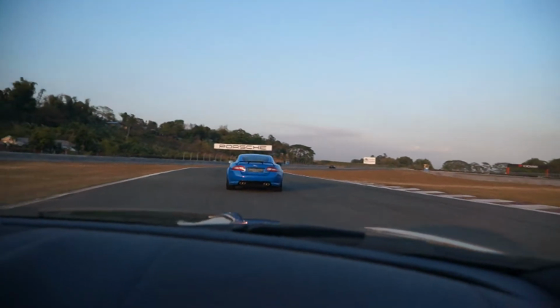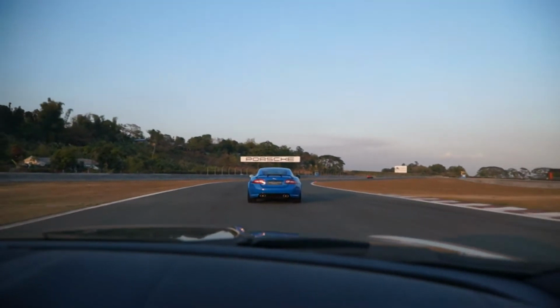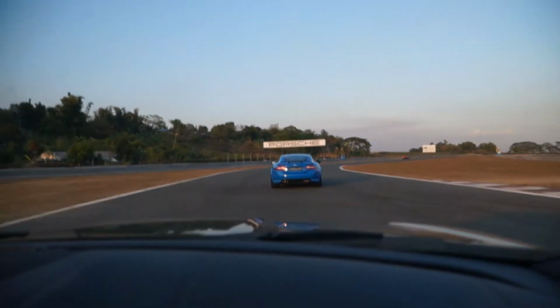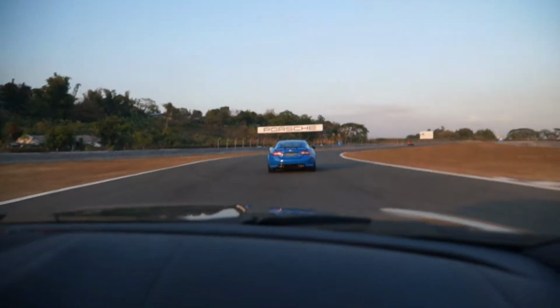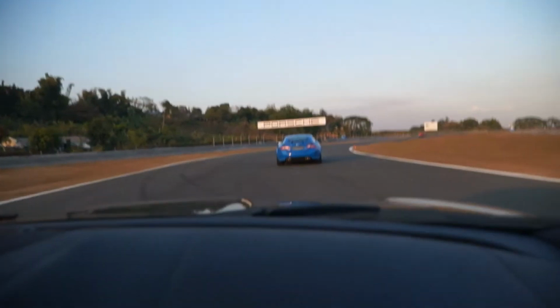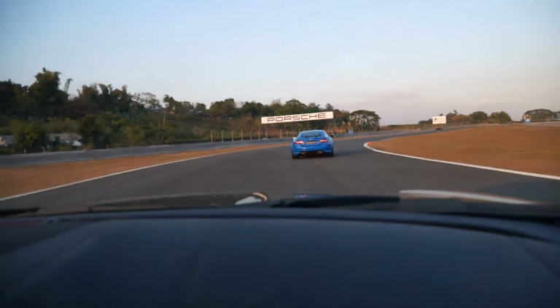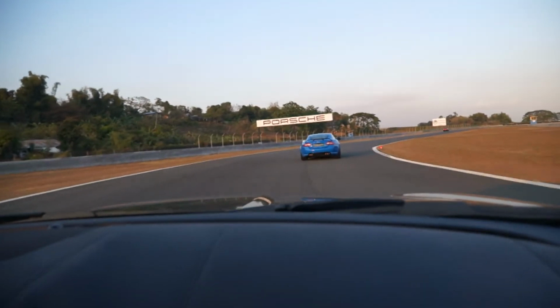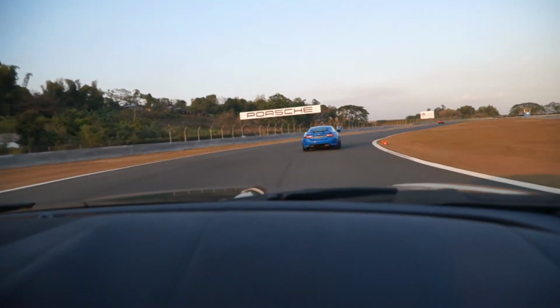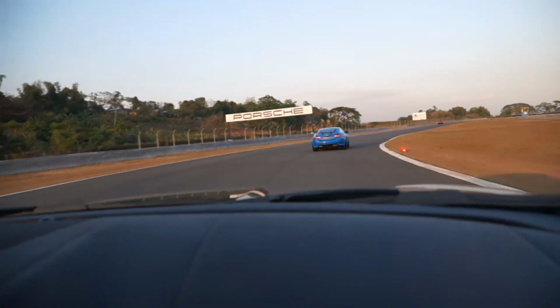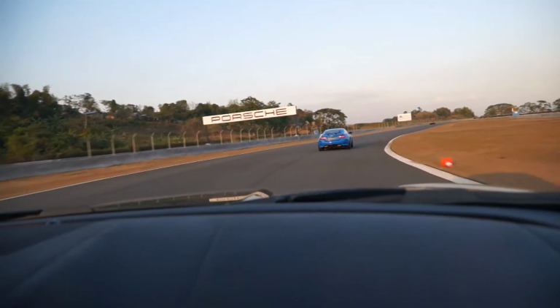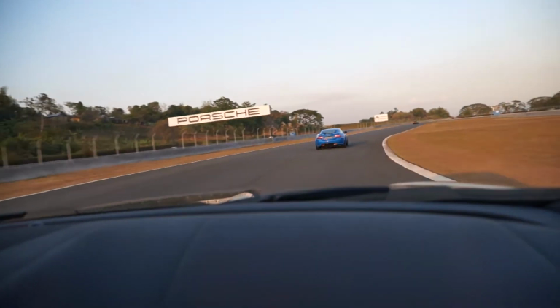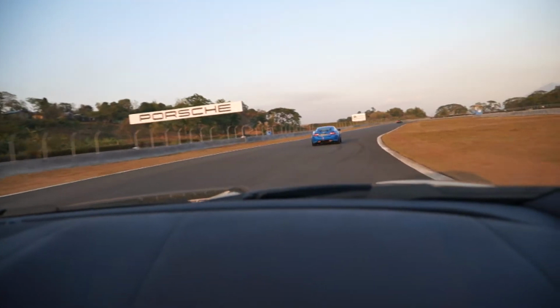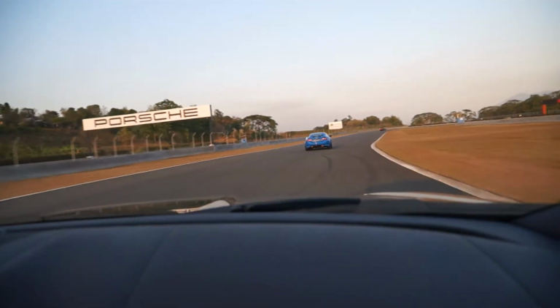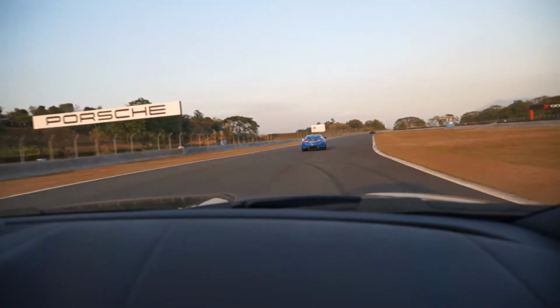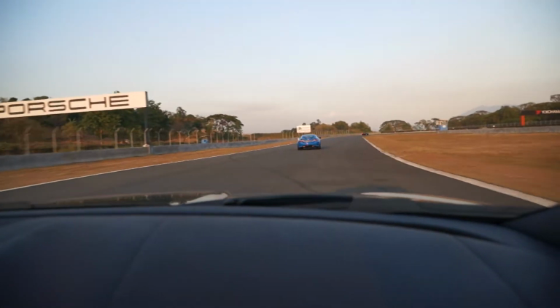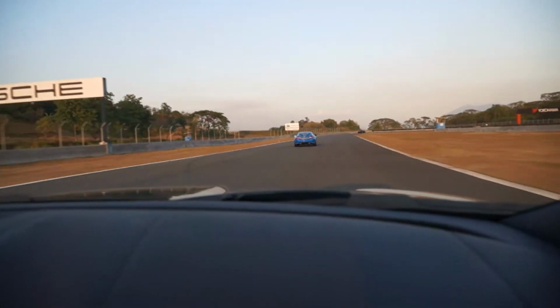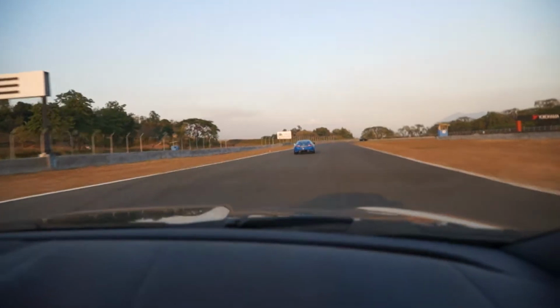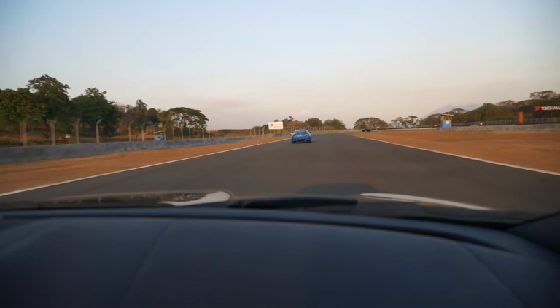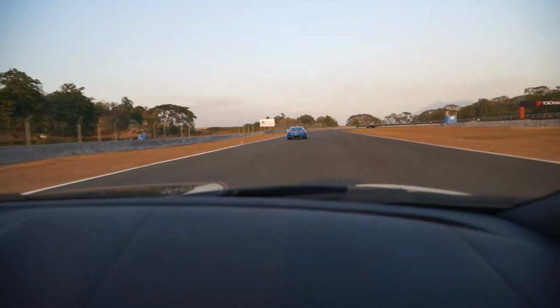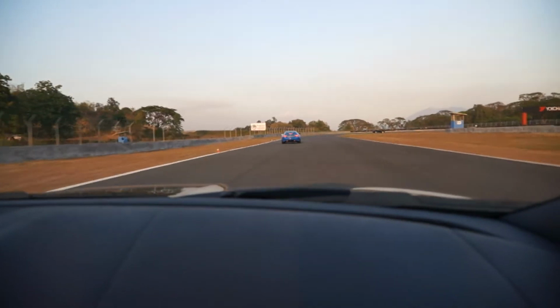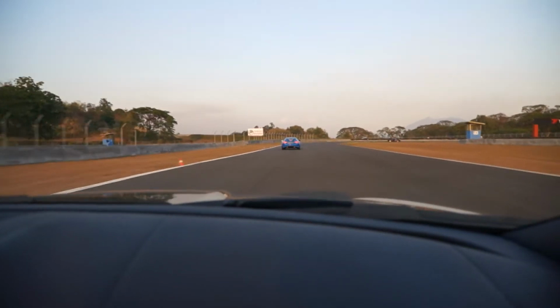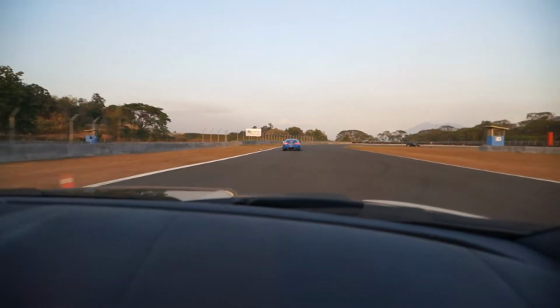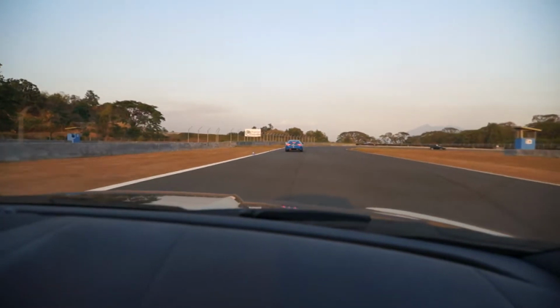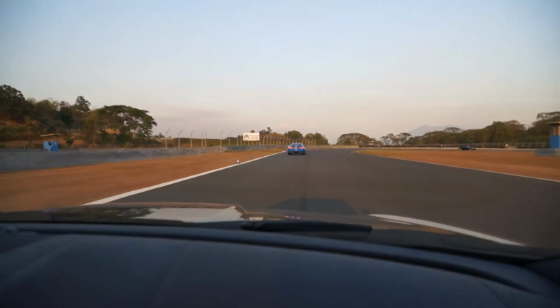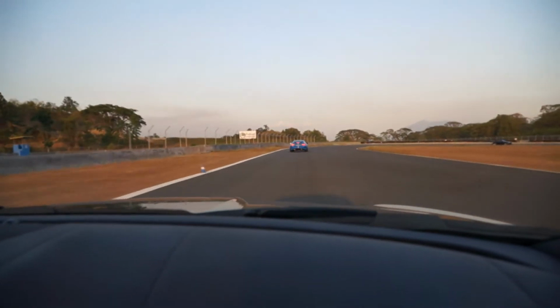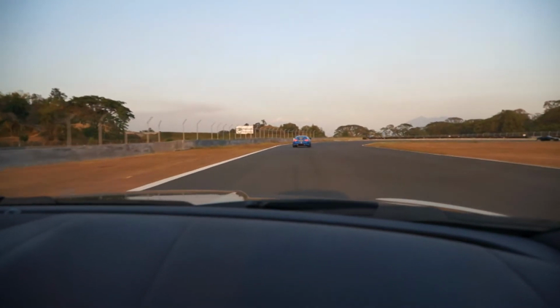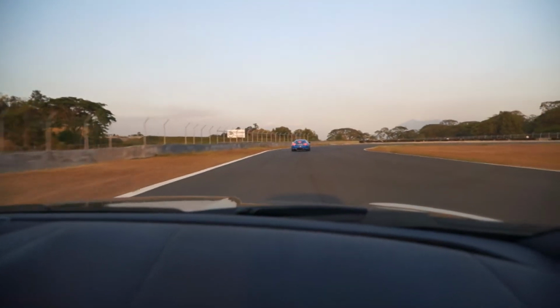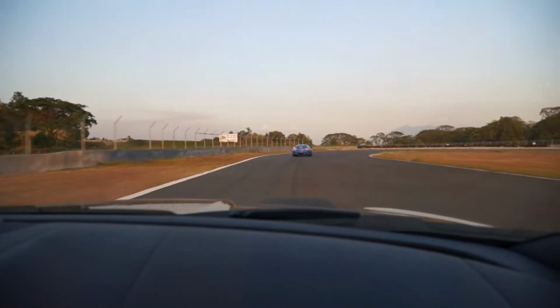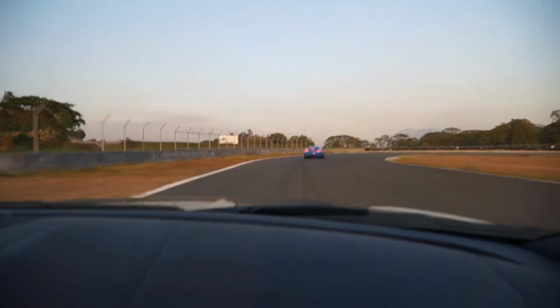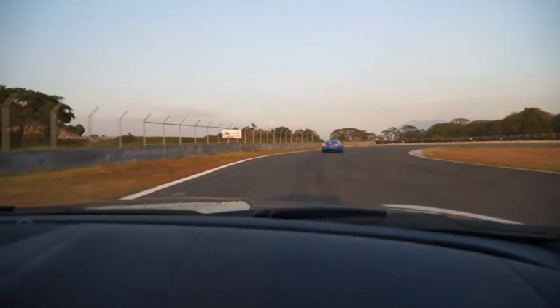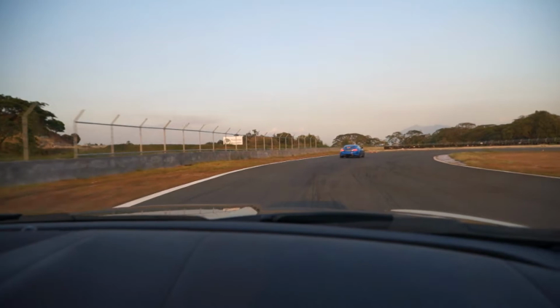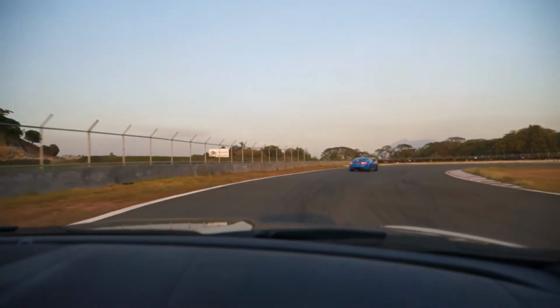I think they built this car for people who are in love with Jaguars and are looking for a sport model. This is the perfect car for that.